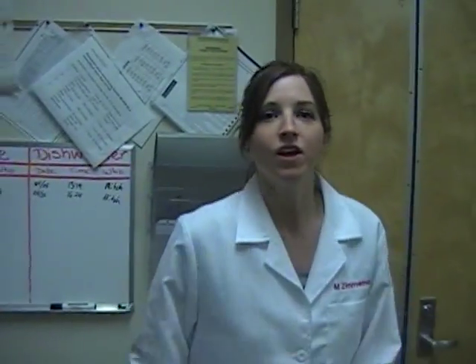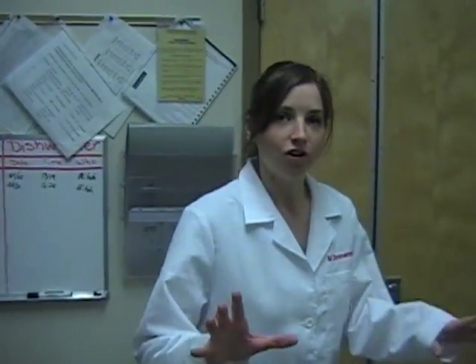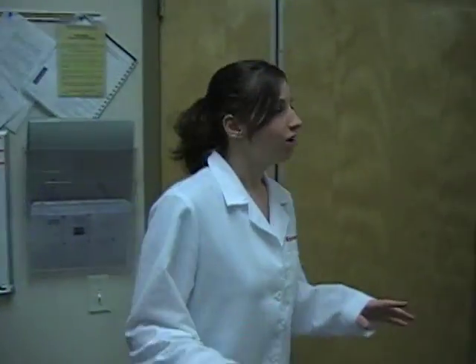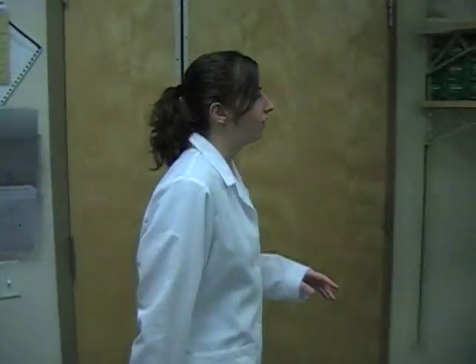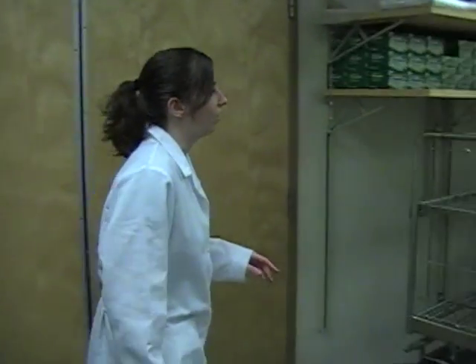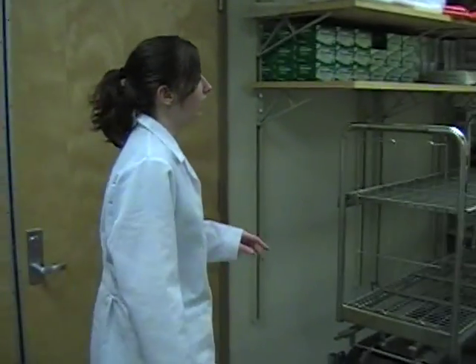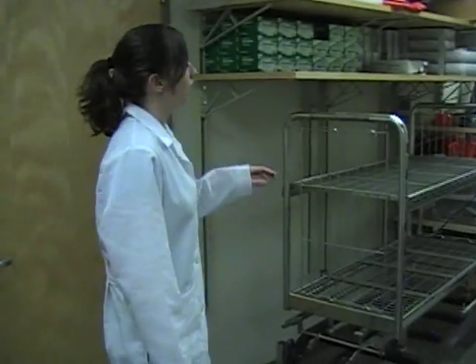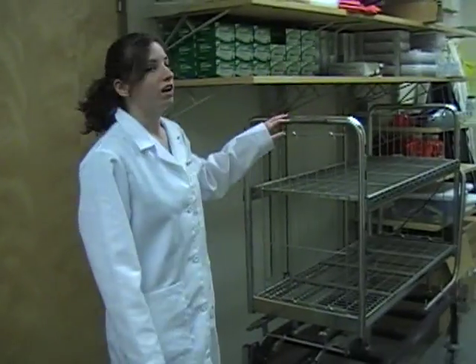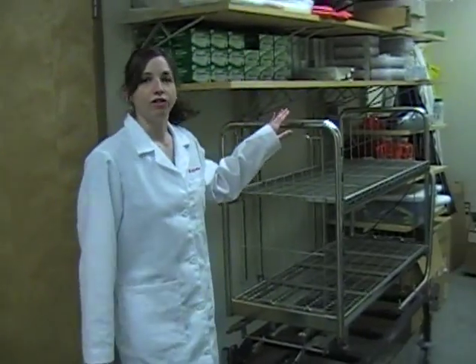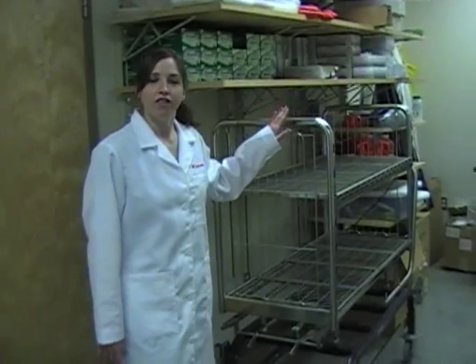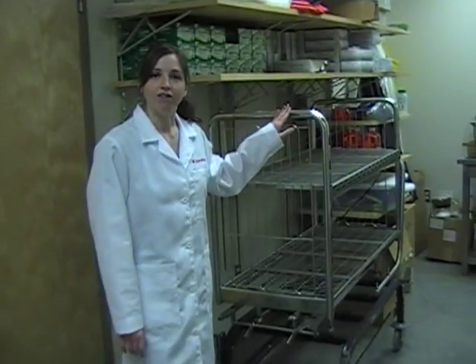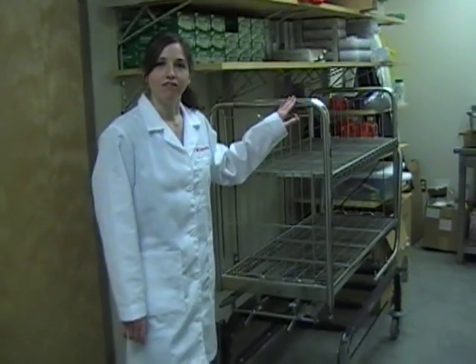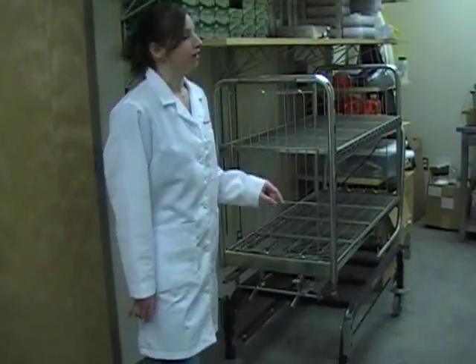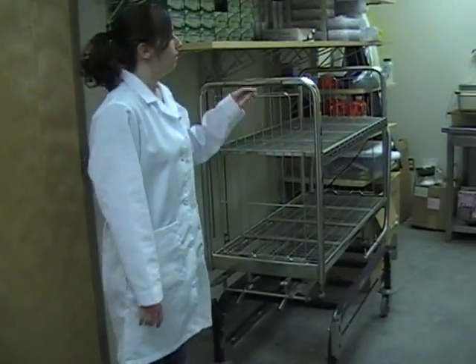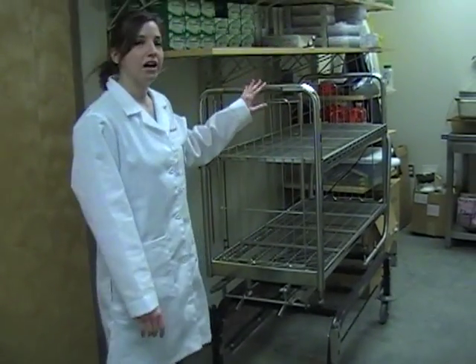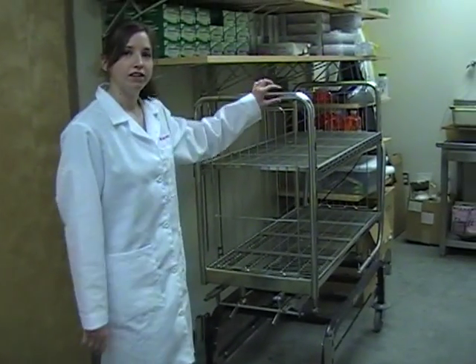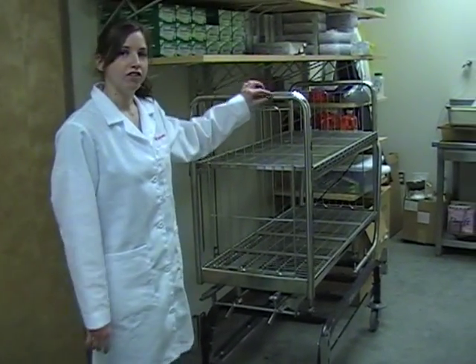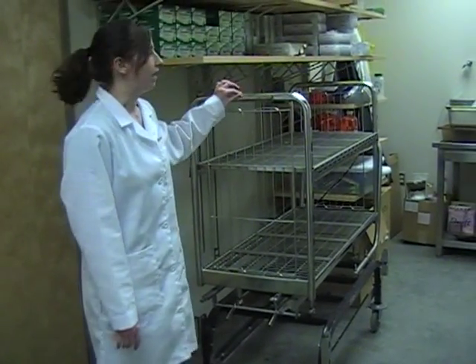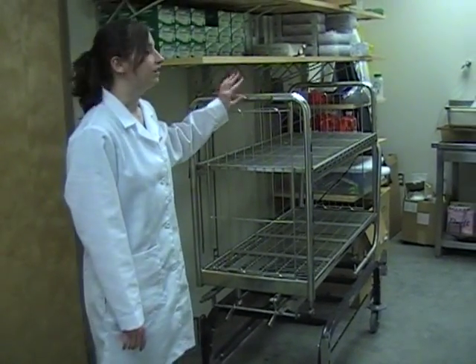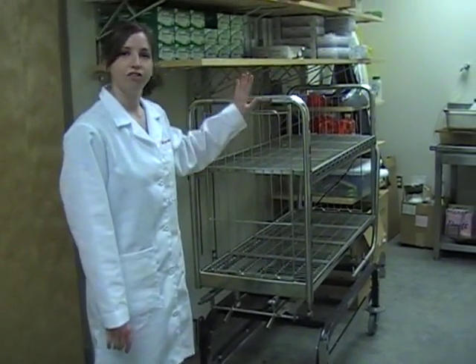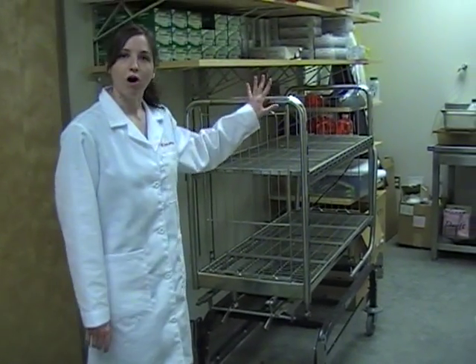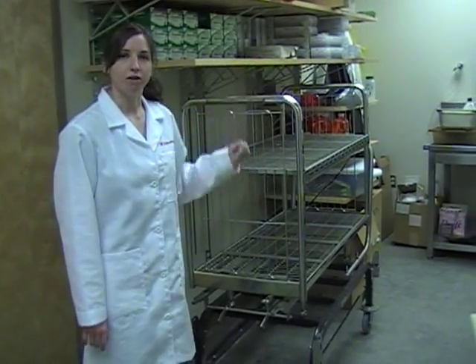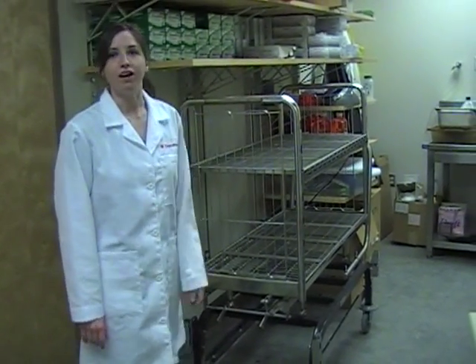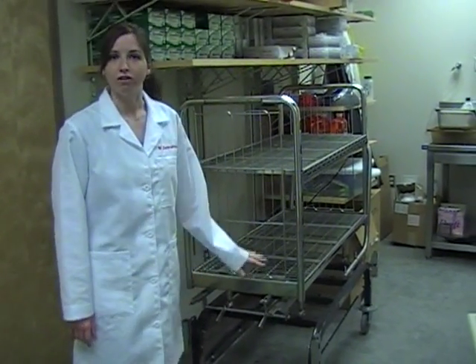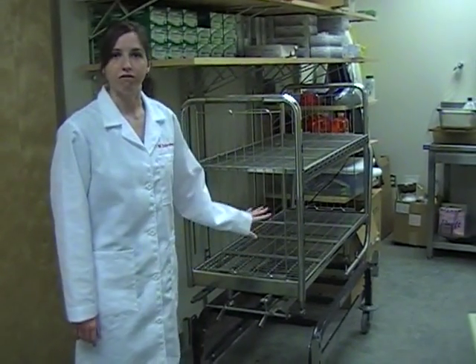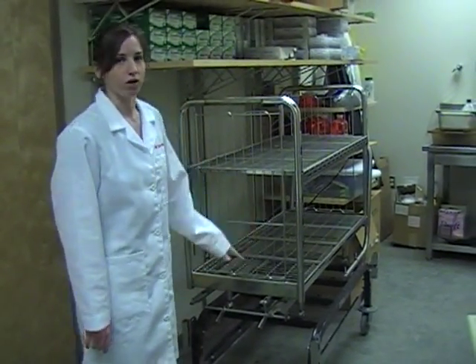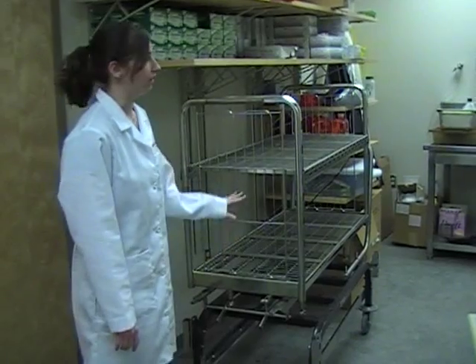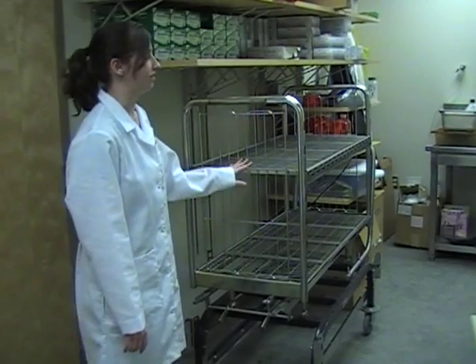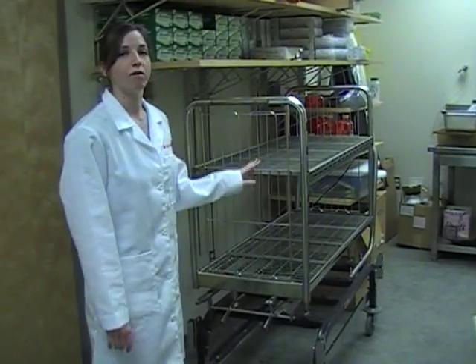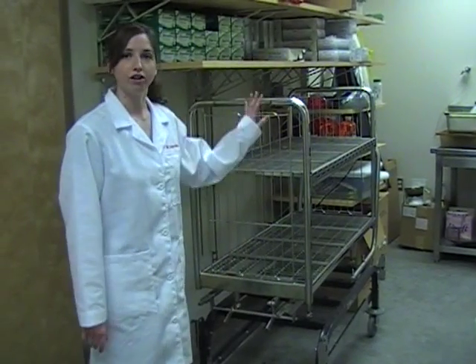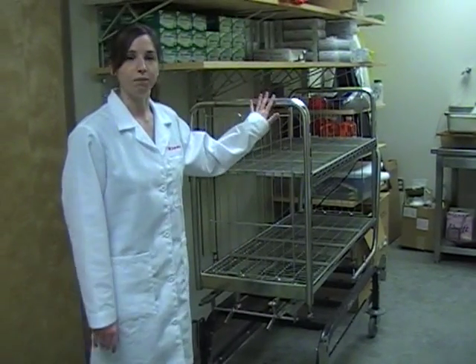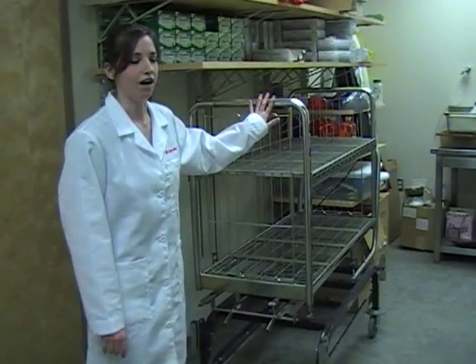In order to run the autoclave, we're going to use the autoclave cart. Be careful touching the metal because you don't know if somebody autoclaved before you in the last hour and it could be hot.